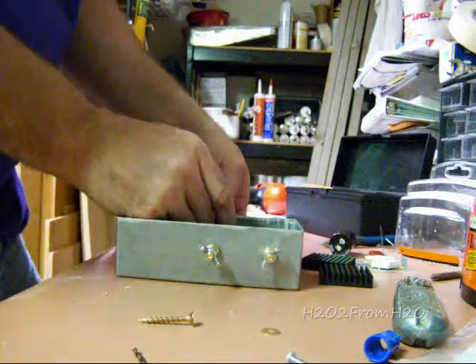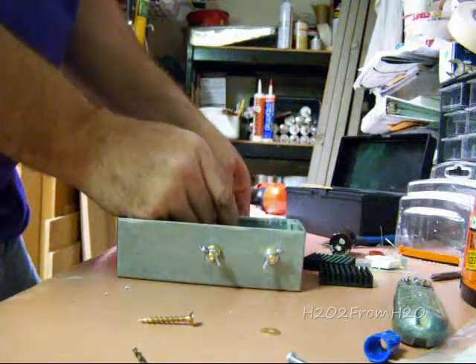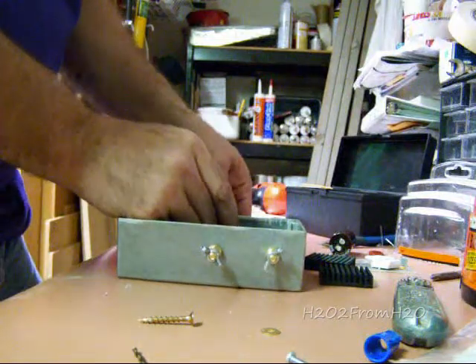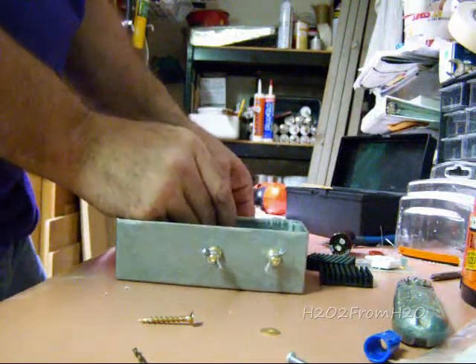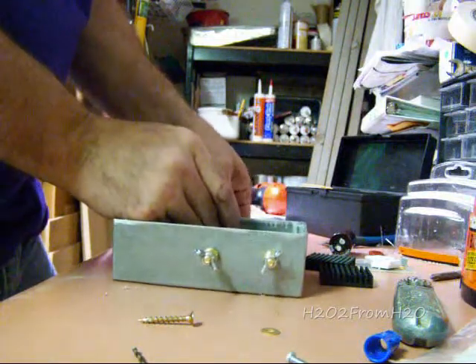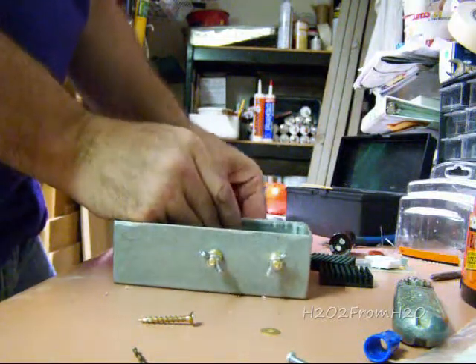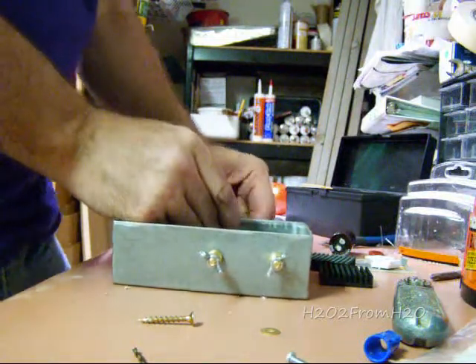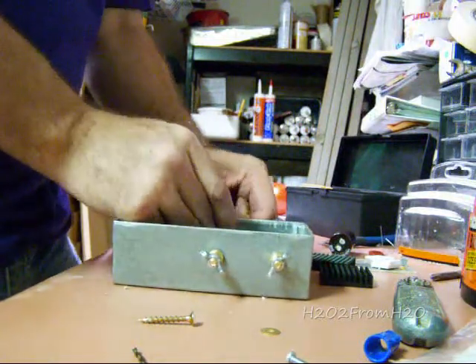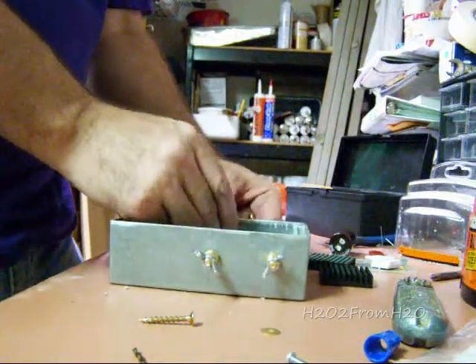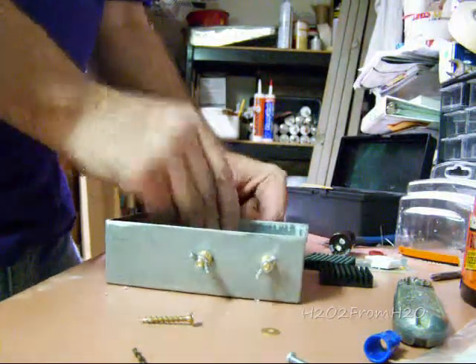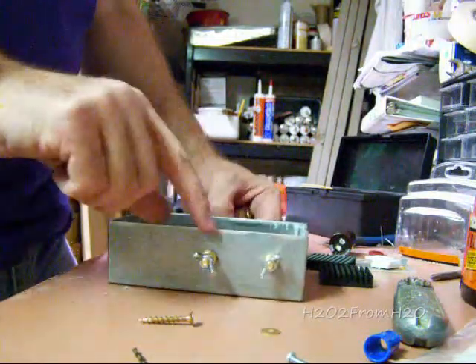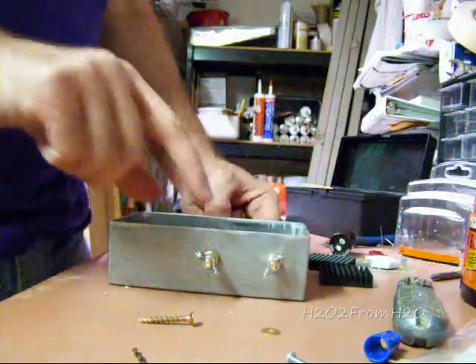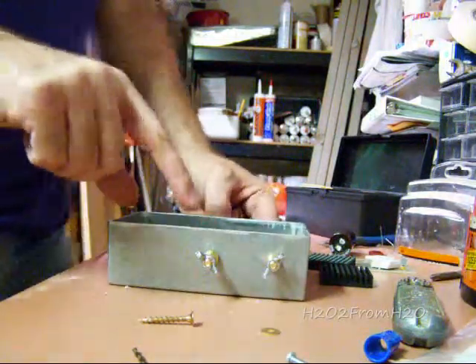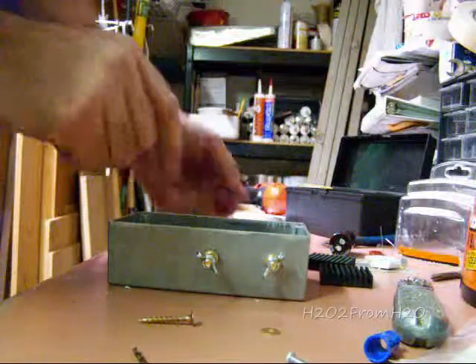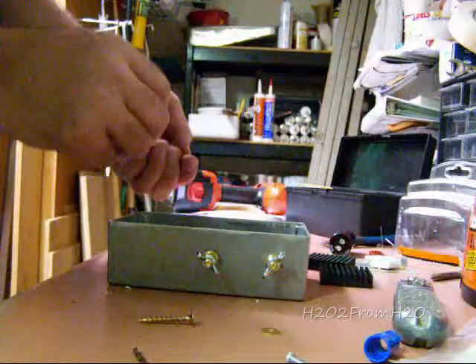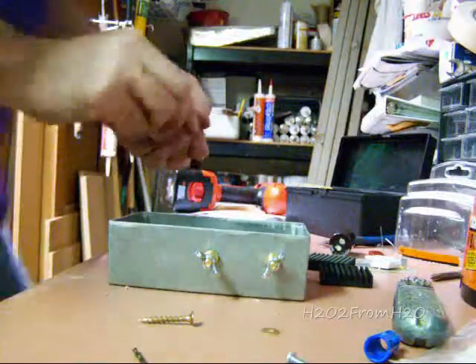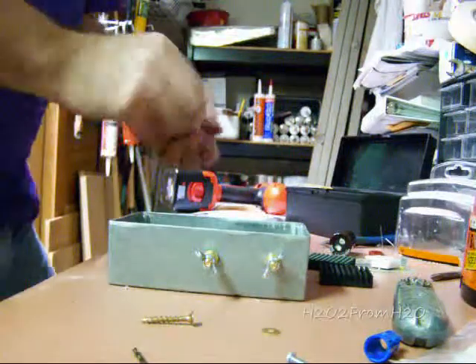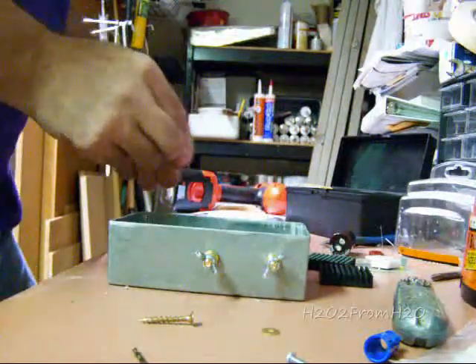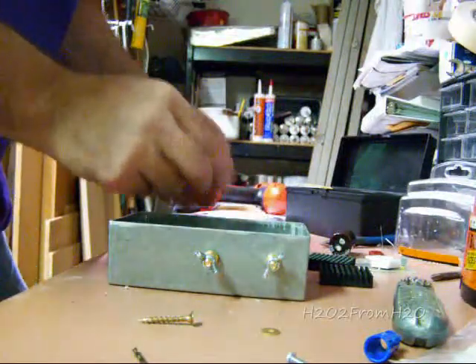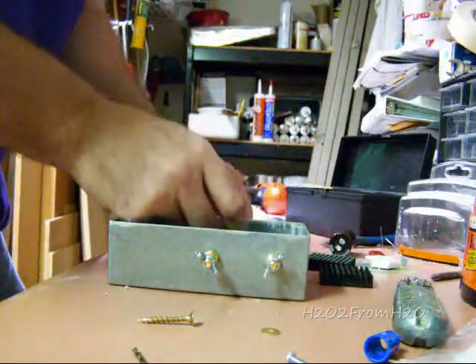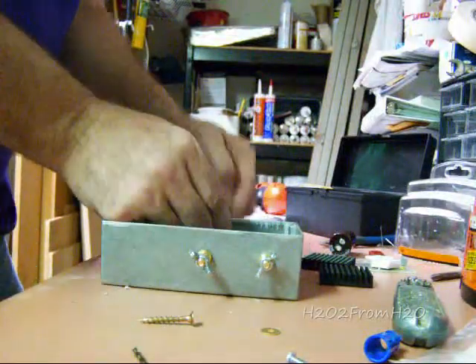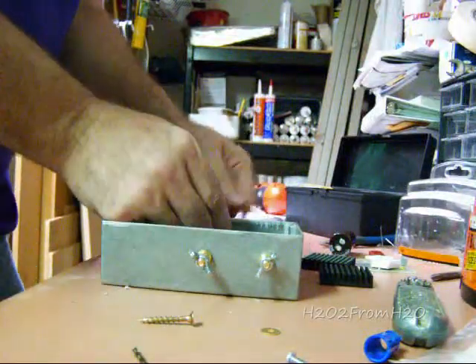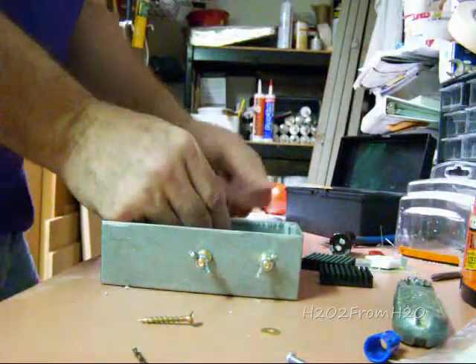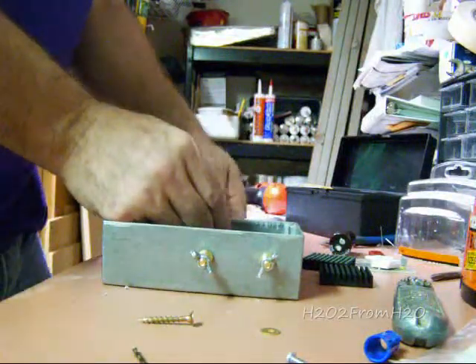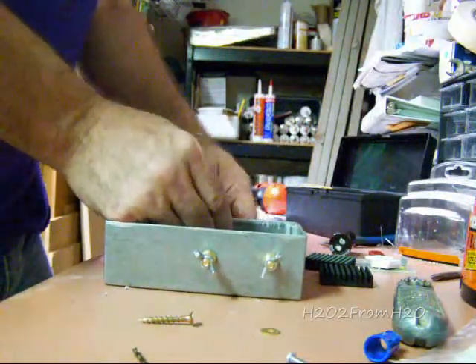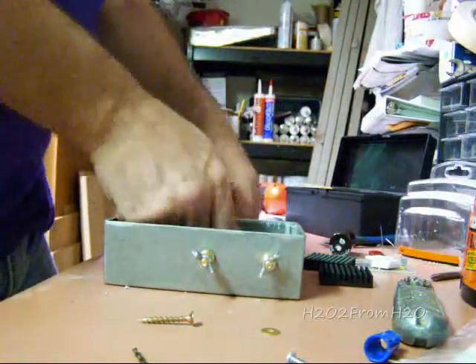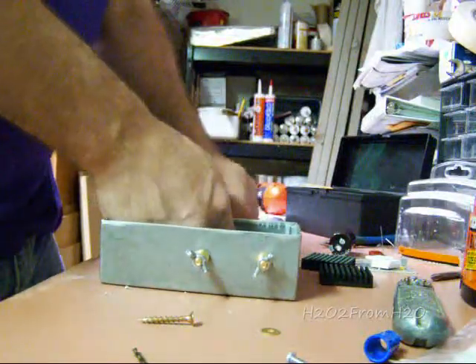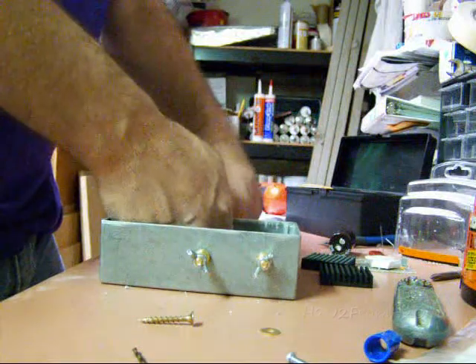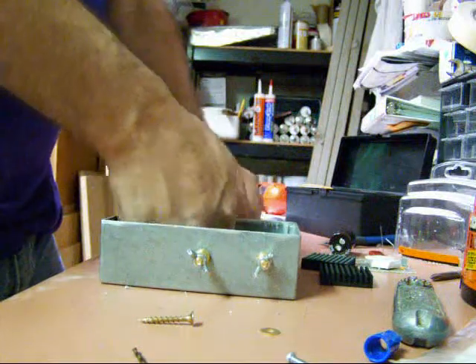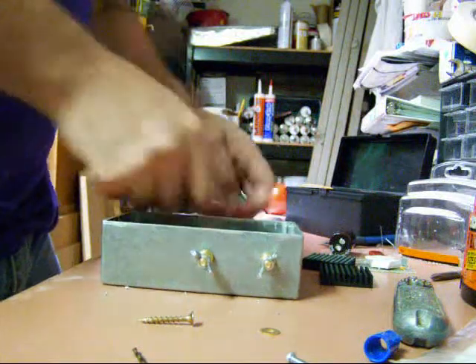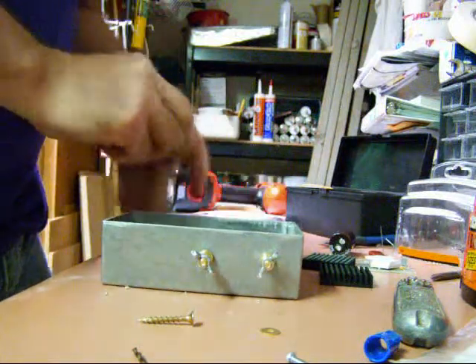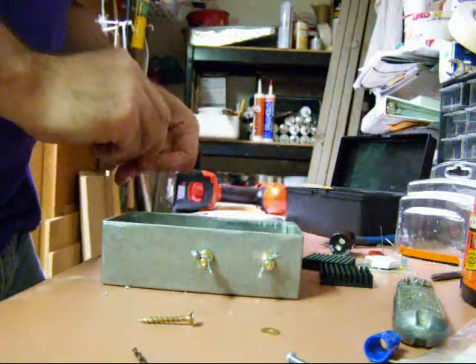On each of these insulated terminals, I've got two shoulder washers on both sides. I think it just guarantees that there isn't going to be any electrical contact there.